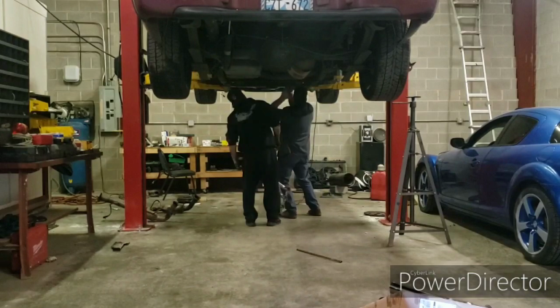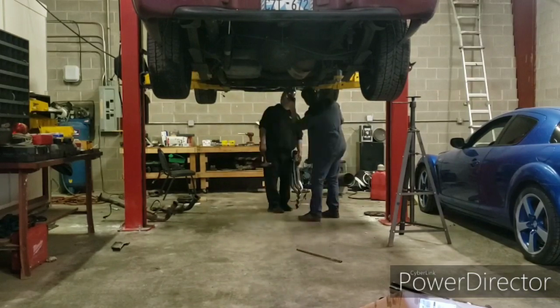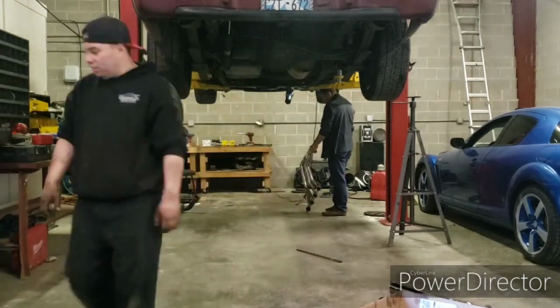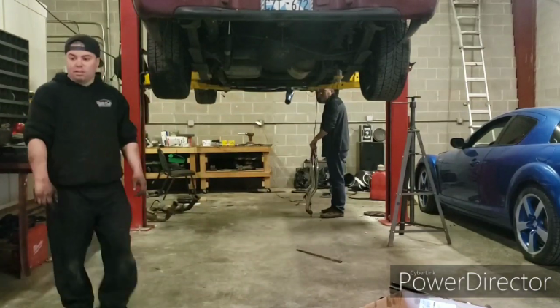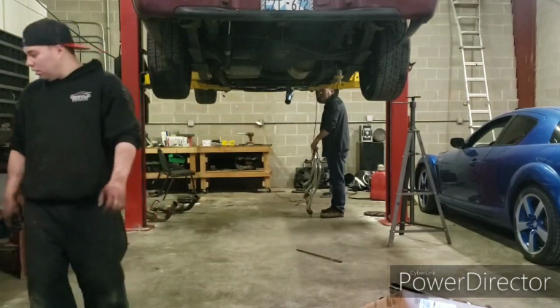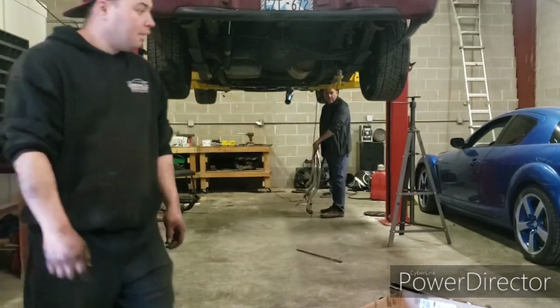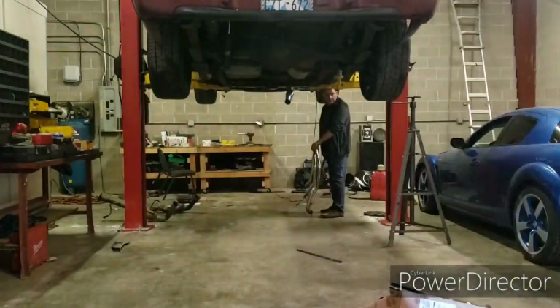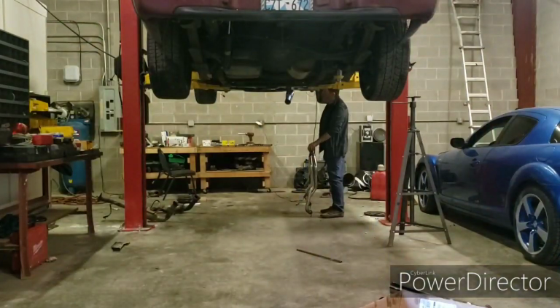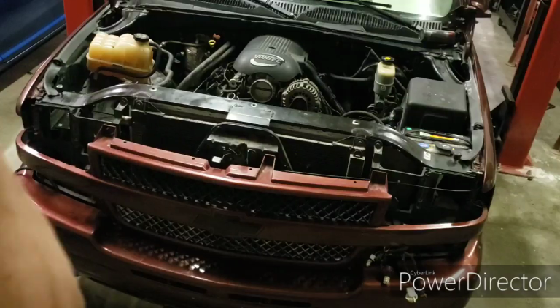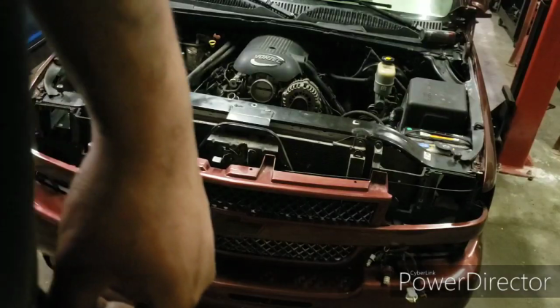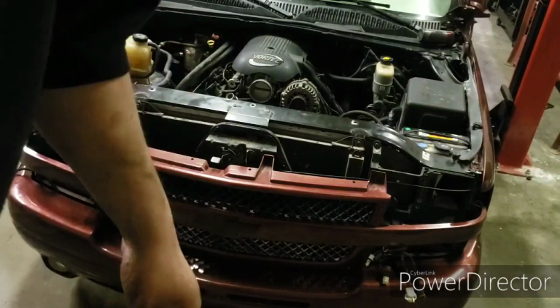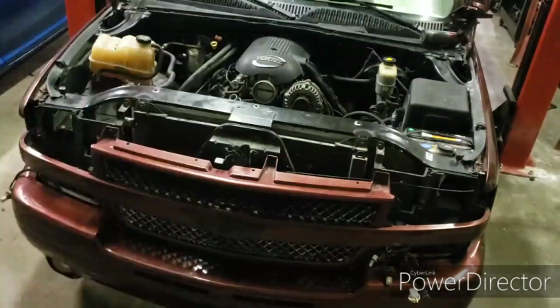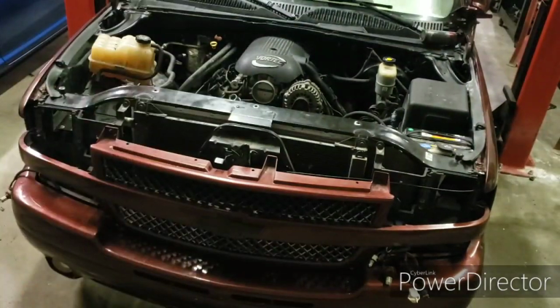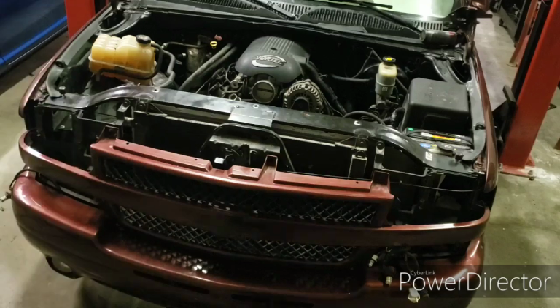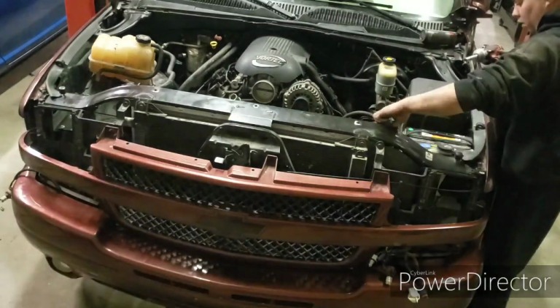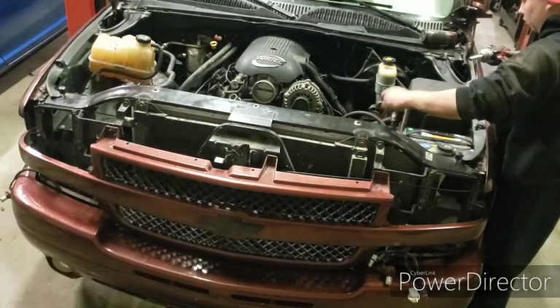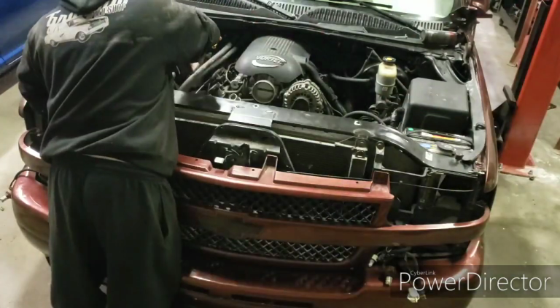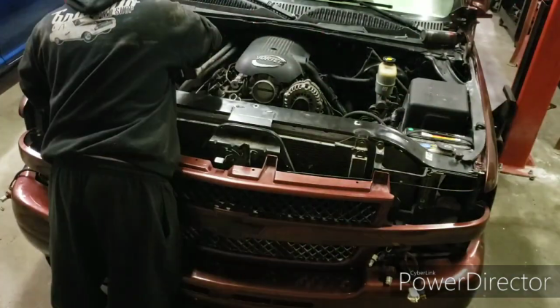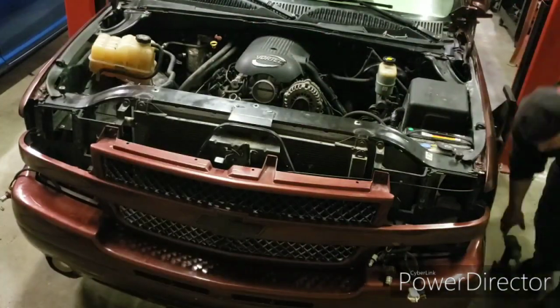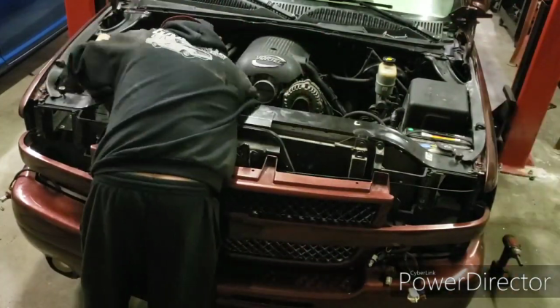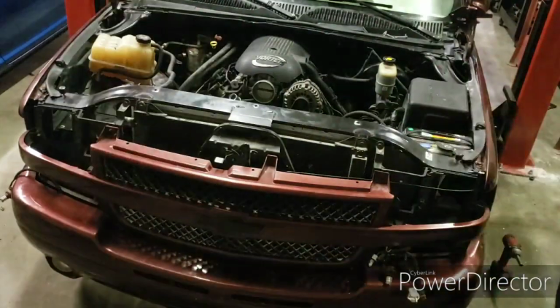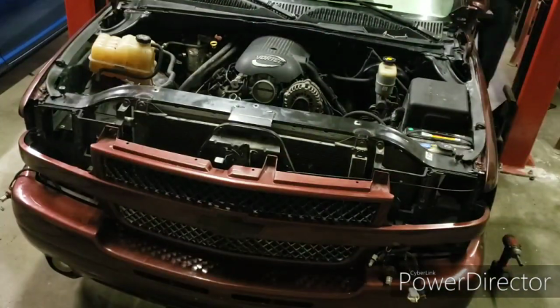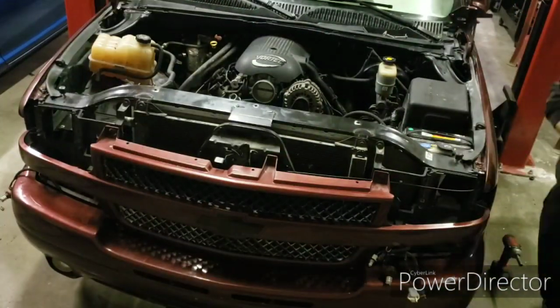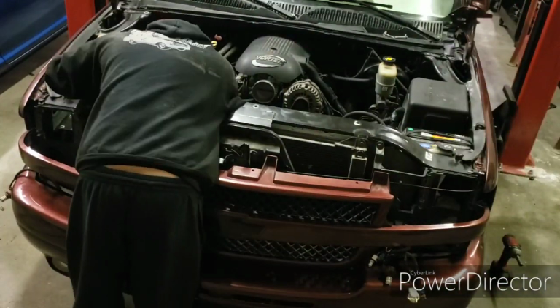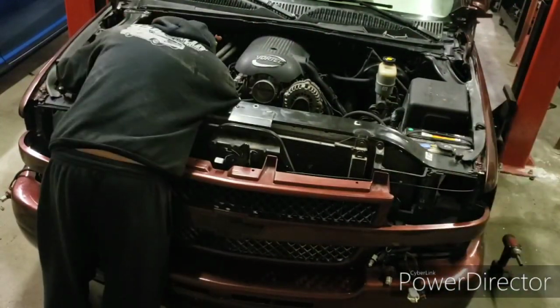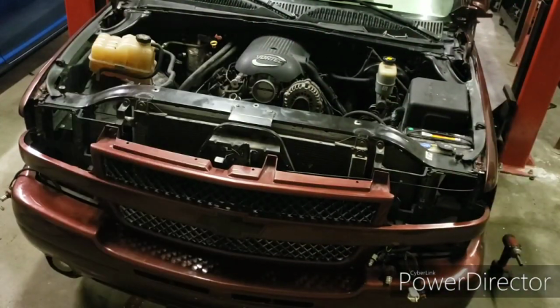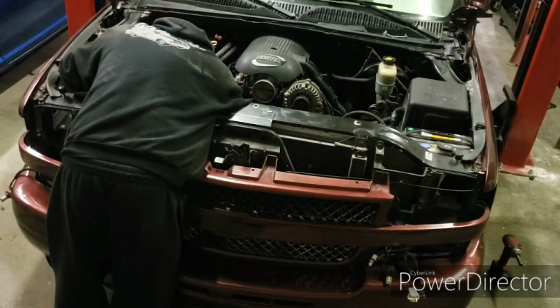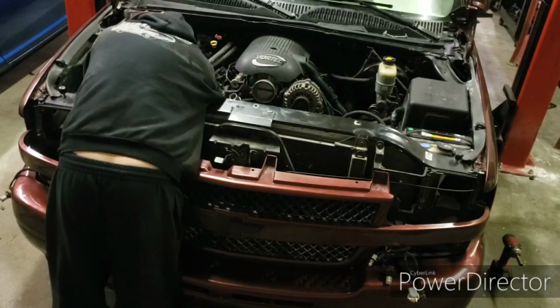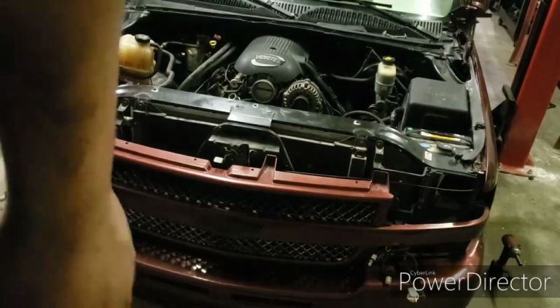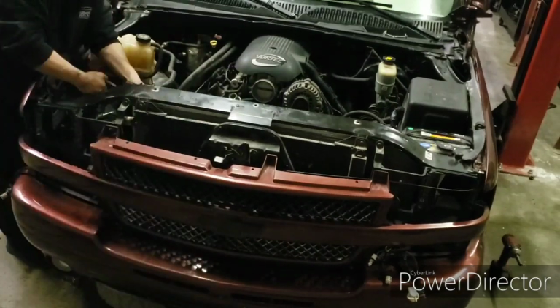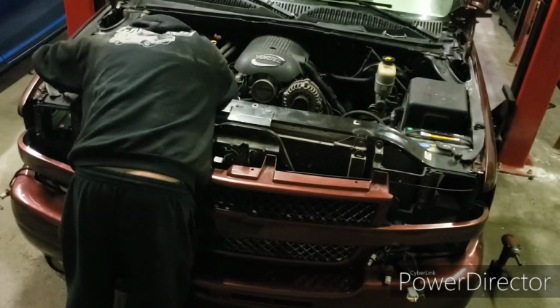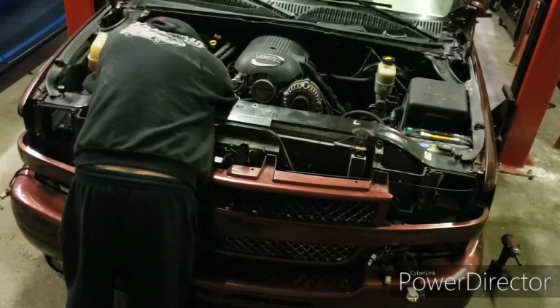We put the headers on — they were eBay headers that the customer got, and they were a pain to get in there, but they got in there. Right here you're going to see me switch out the radiator.